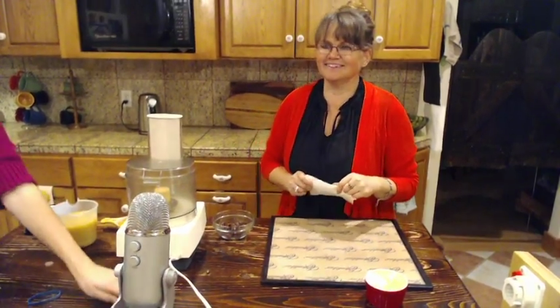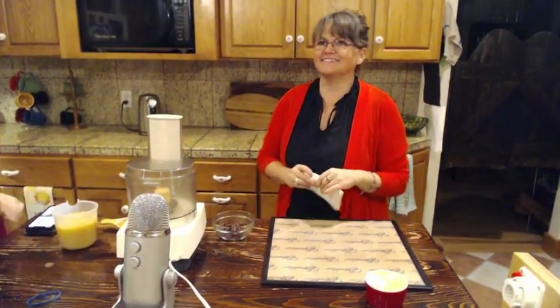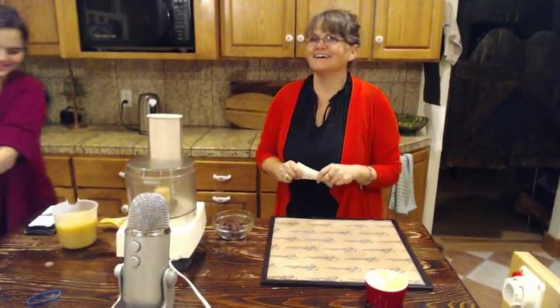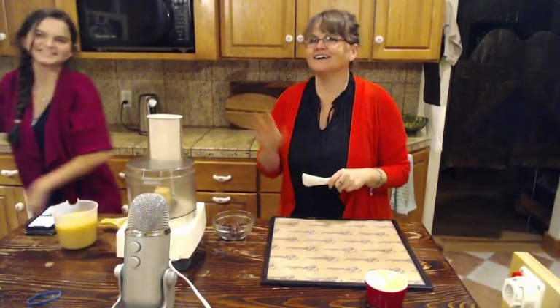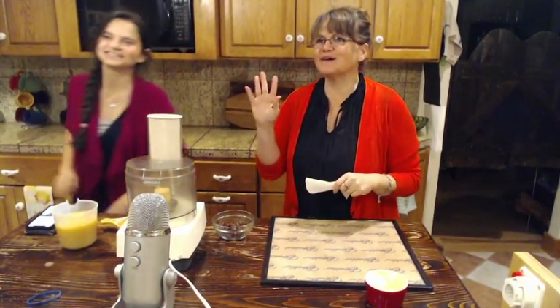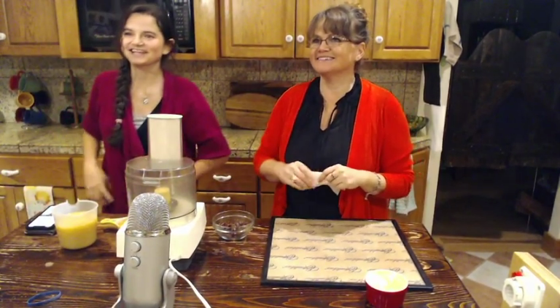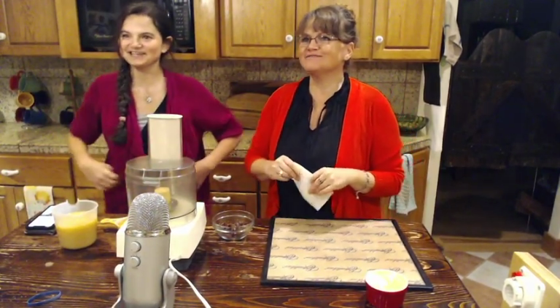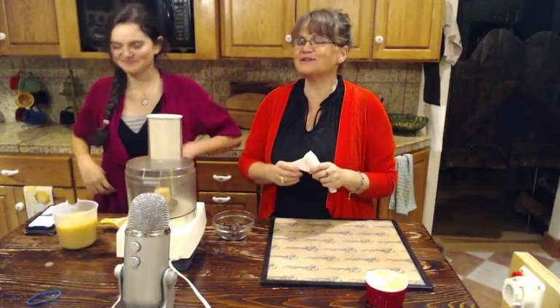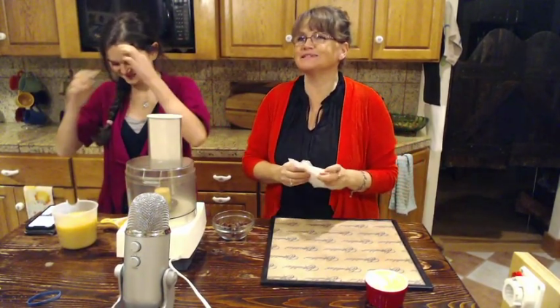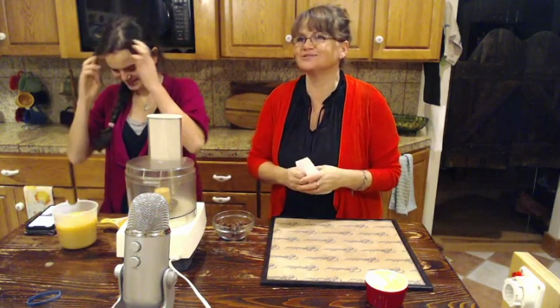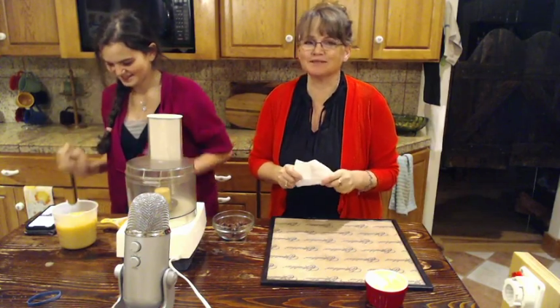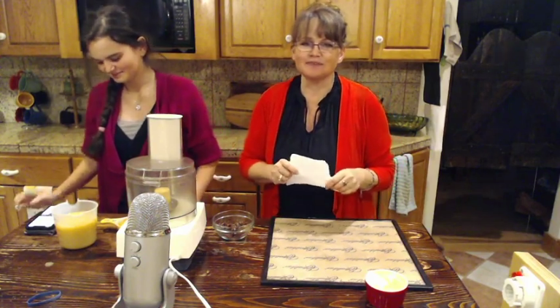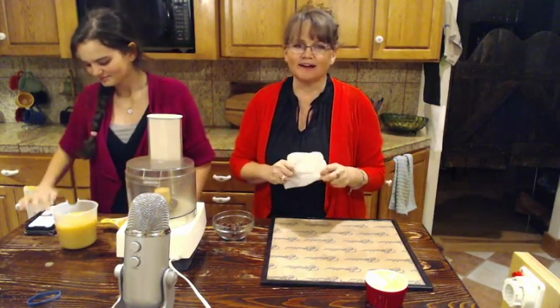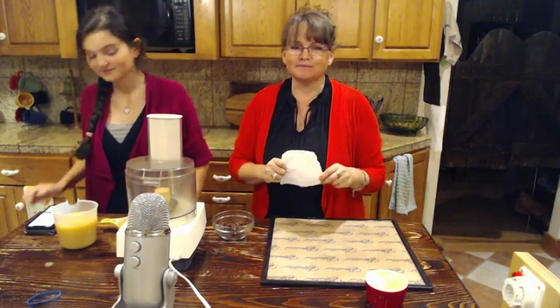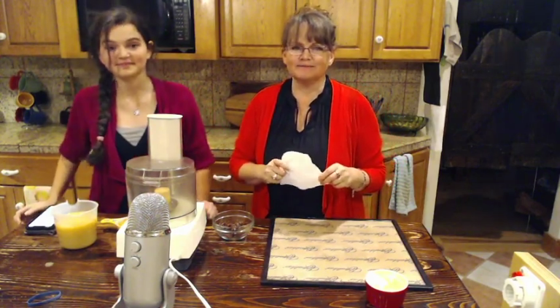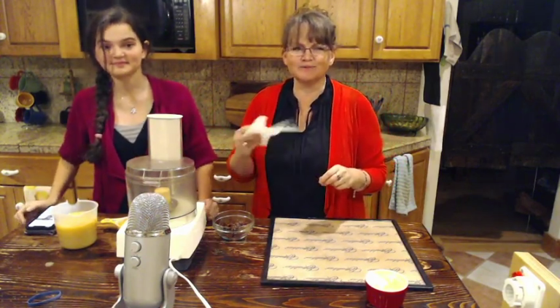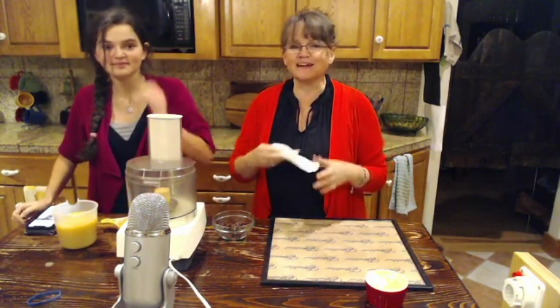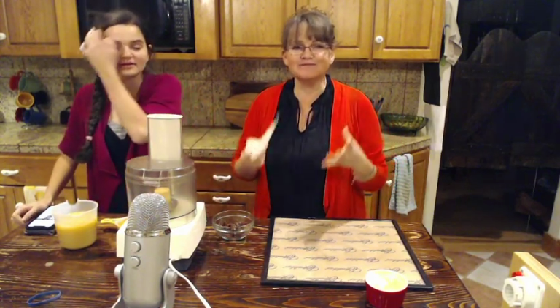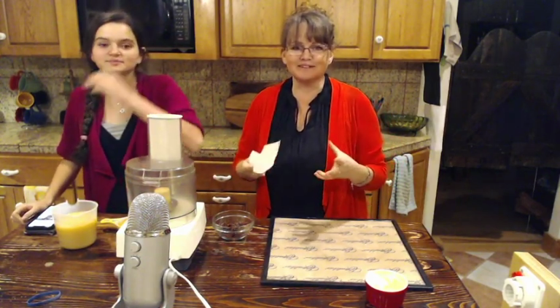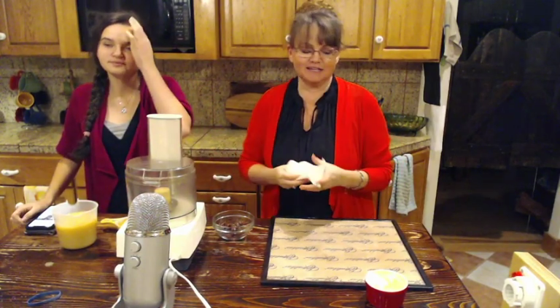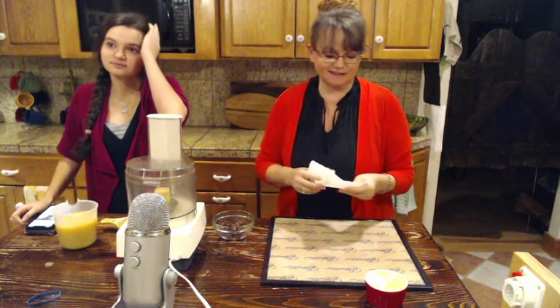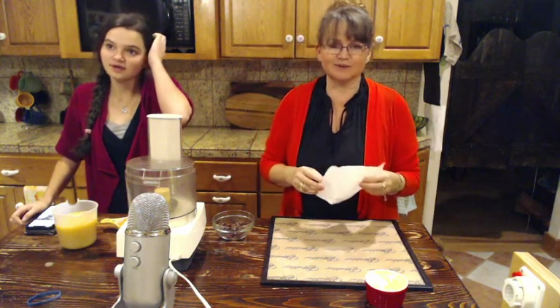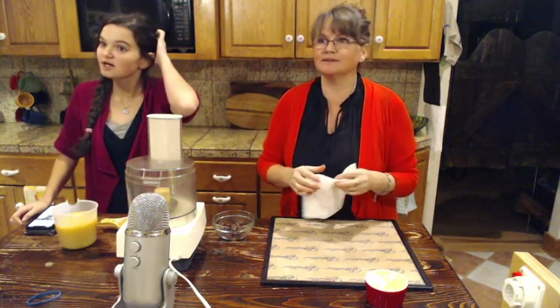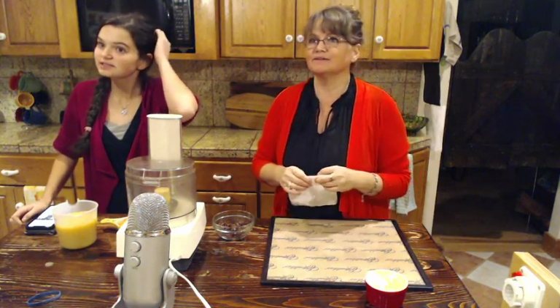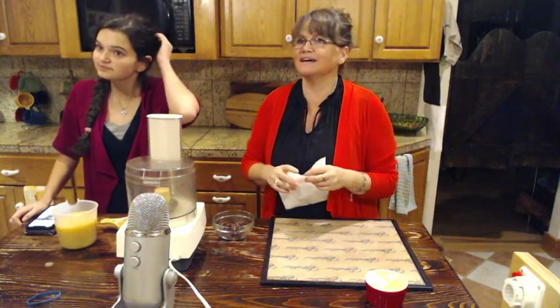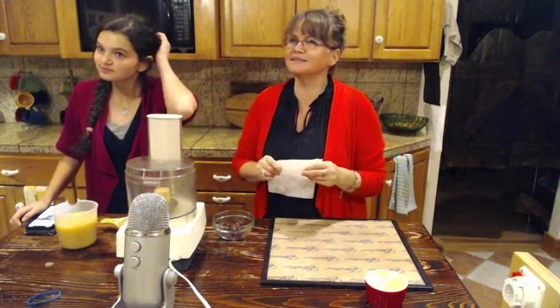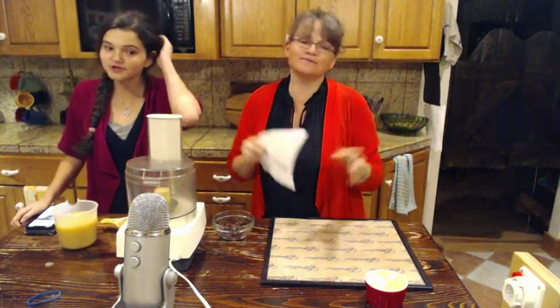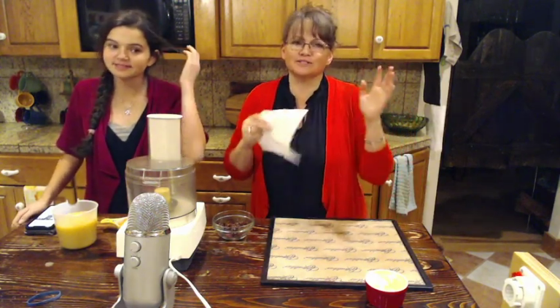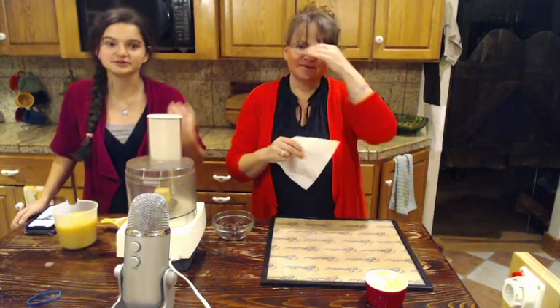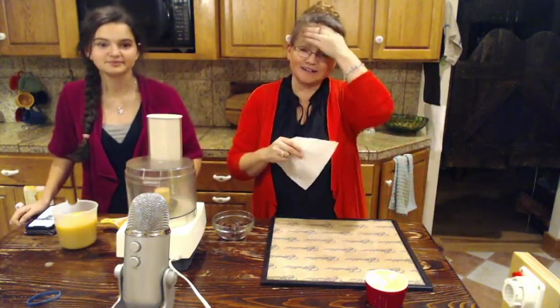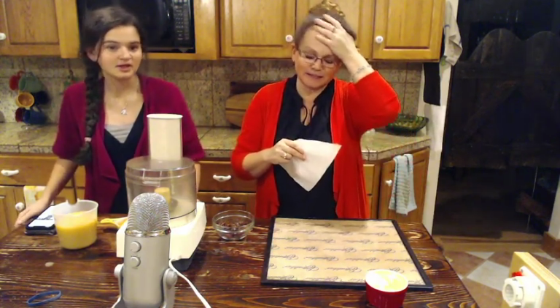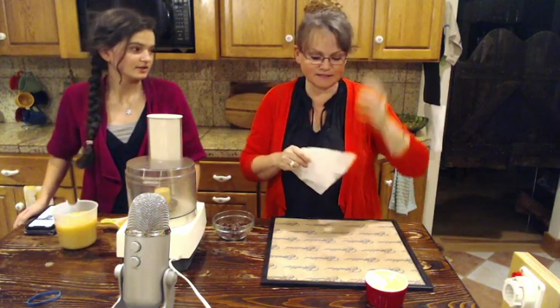Hi, this is Monica and Lindy from Huckleberry Mountain Botanical School of Herbalism. Neither one of us have felt great, so I'm exhausted. We're really tired for no reason too. We're trying not to be exhausted.